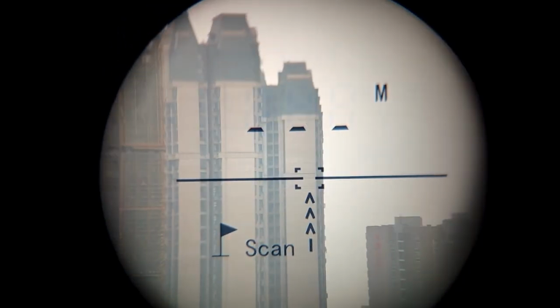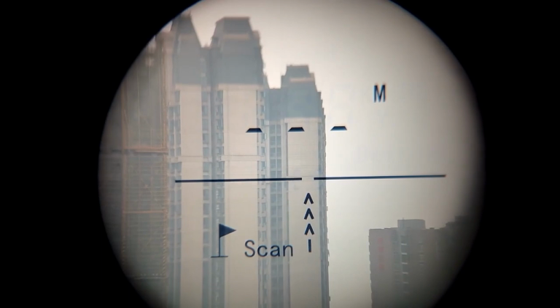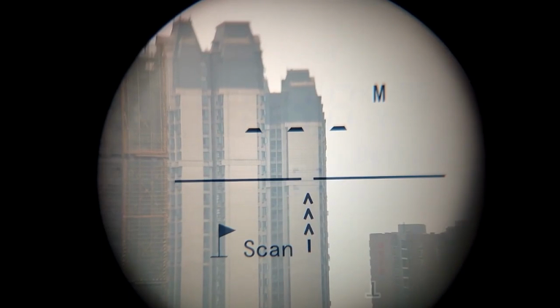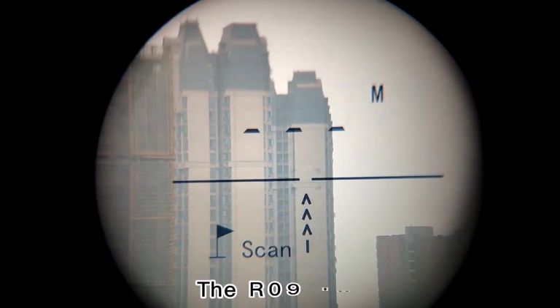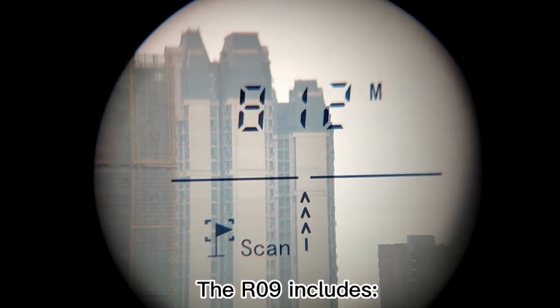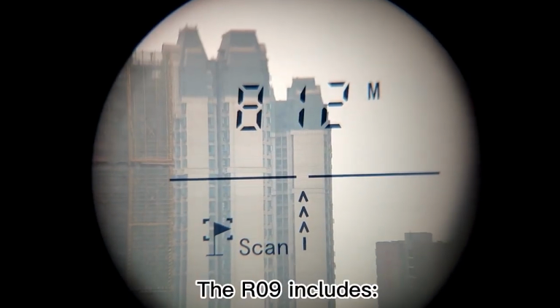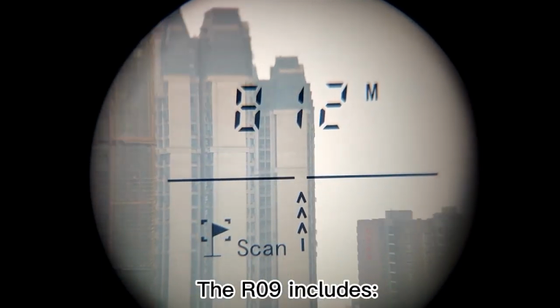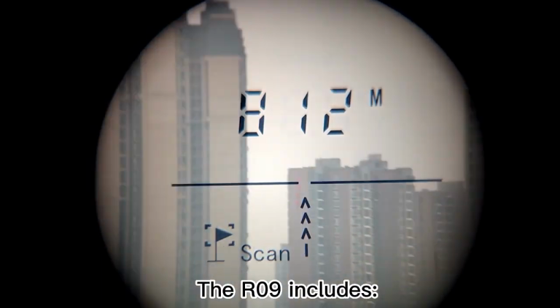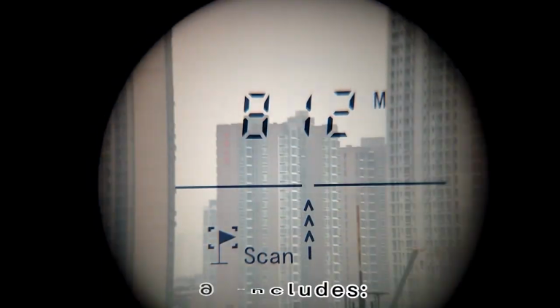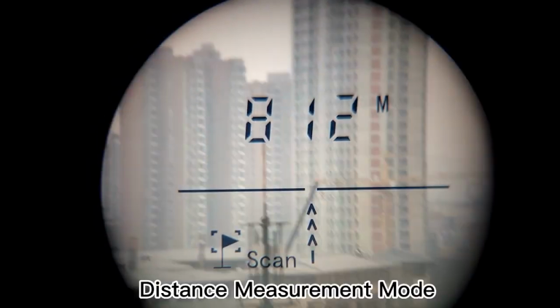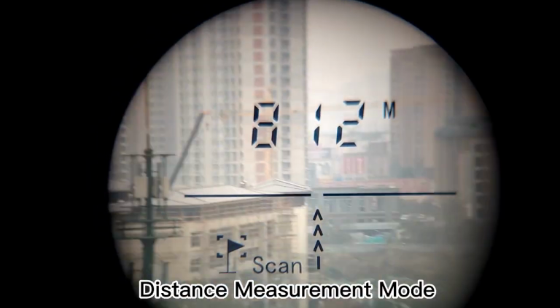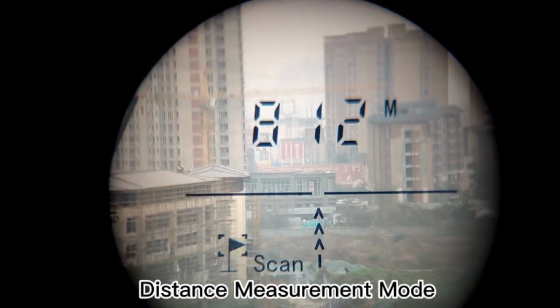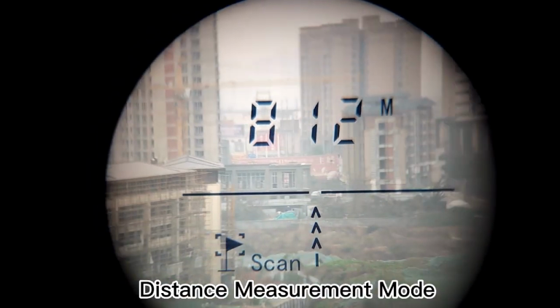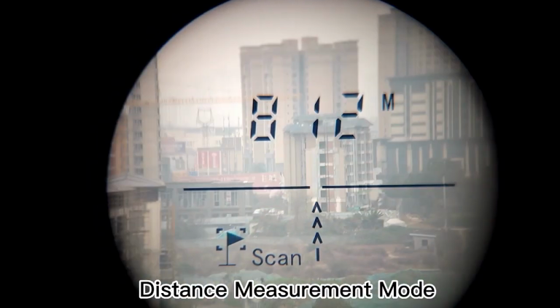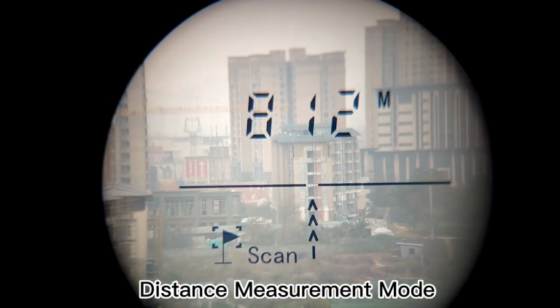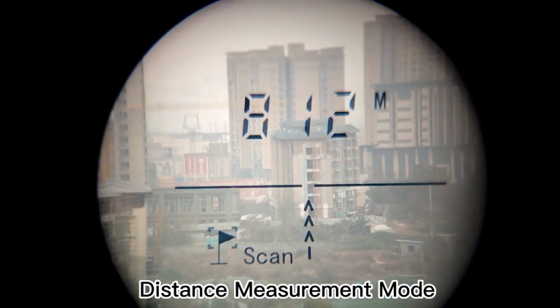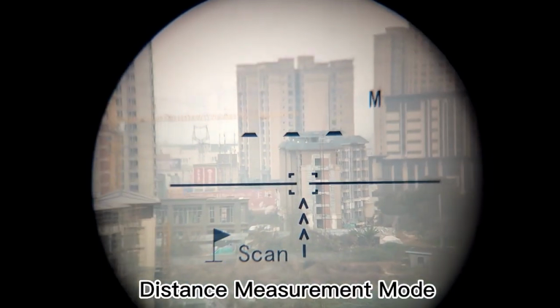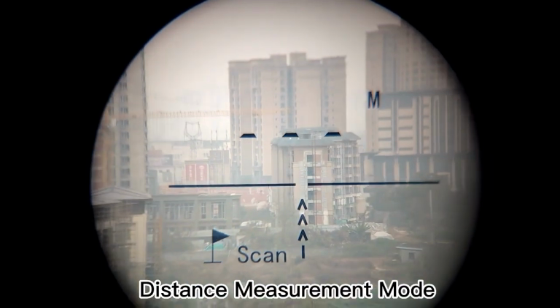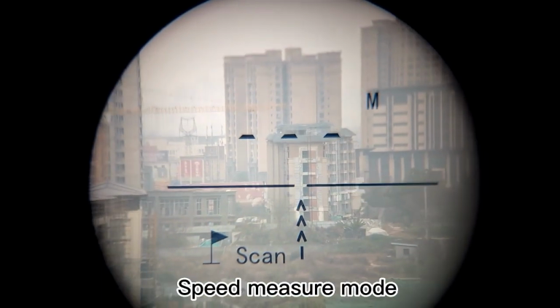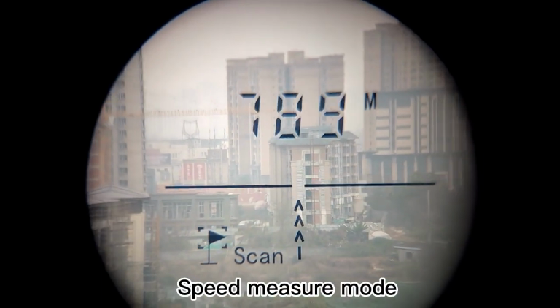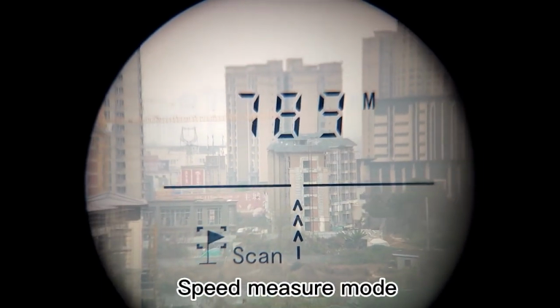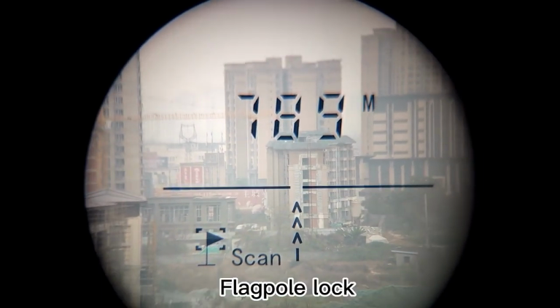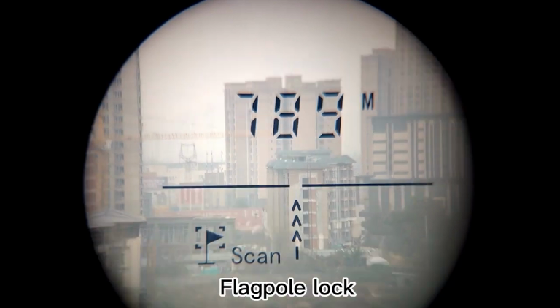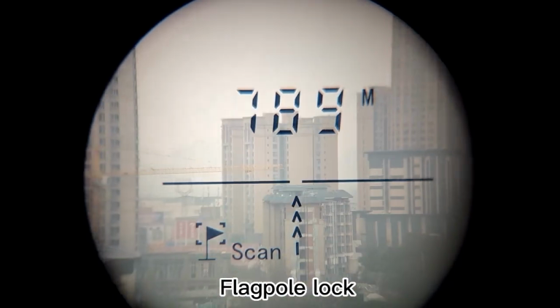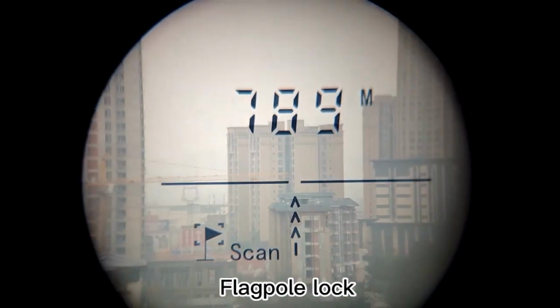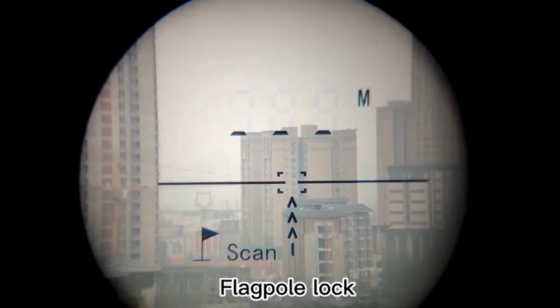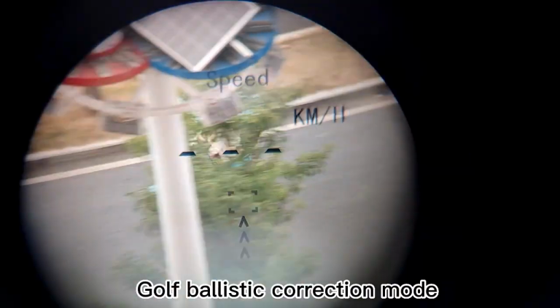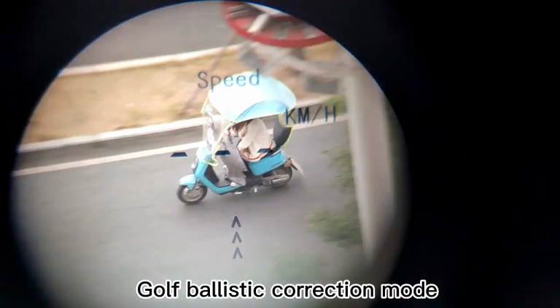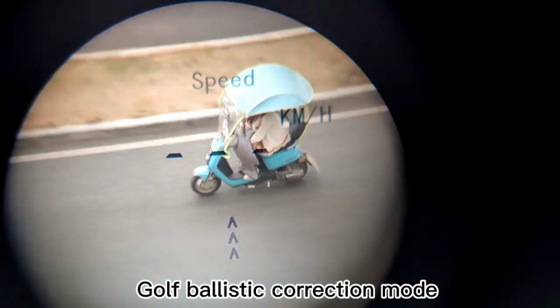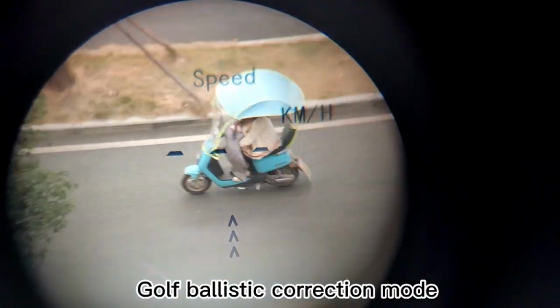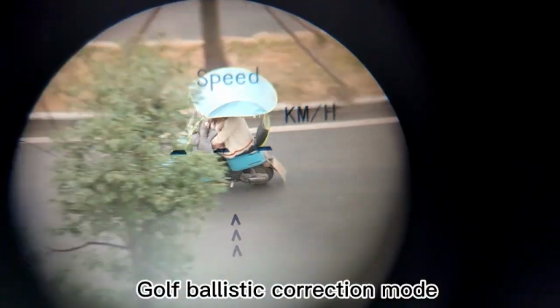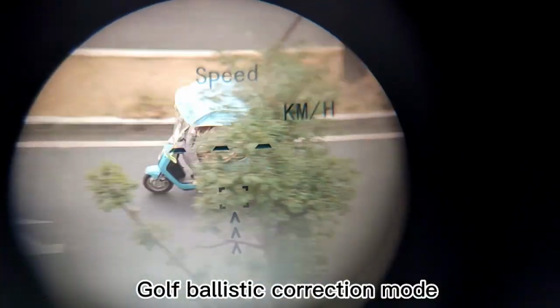The R09 includes distance measurement mode, speed measure mode, flank paw lock, and golf ballistic correction mode.